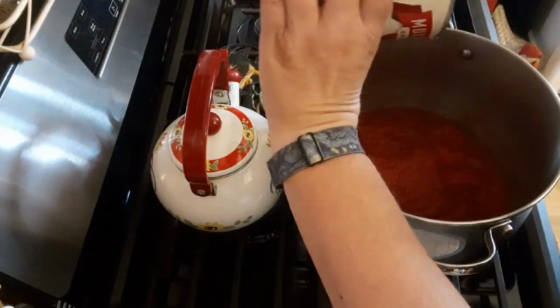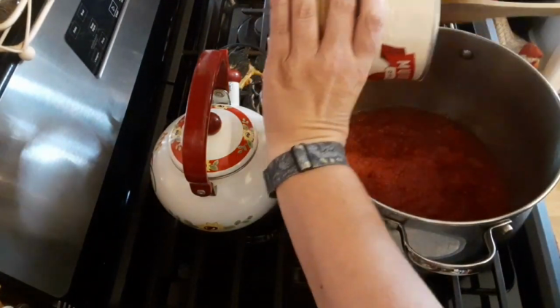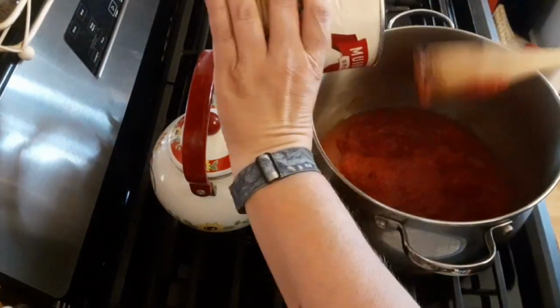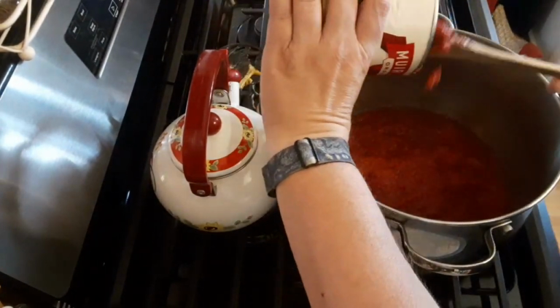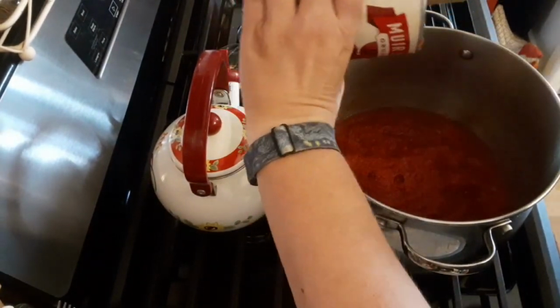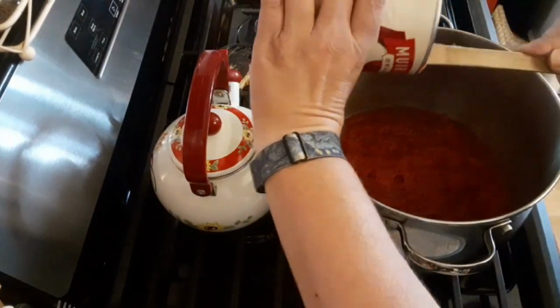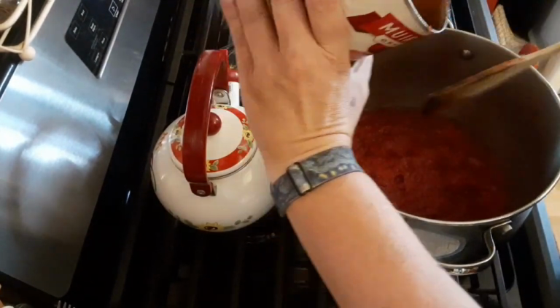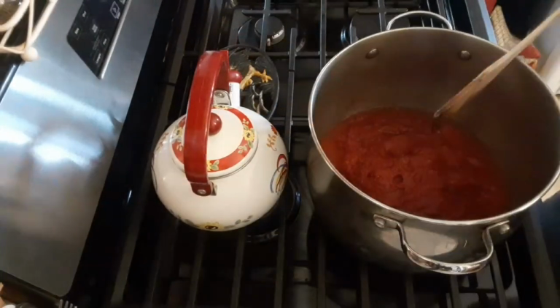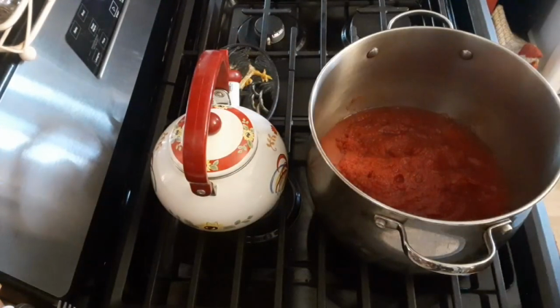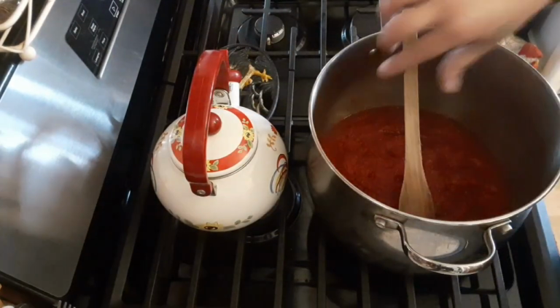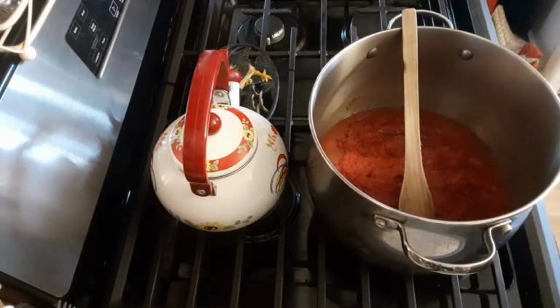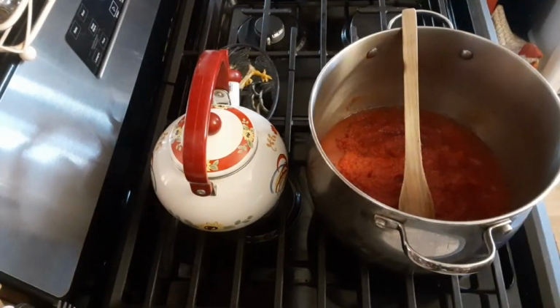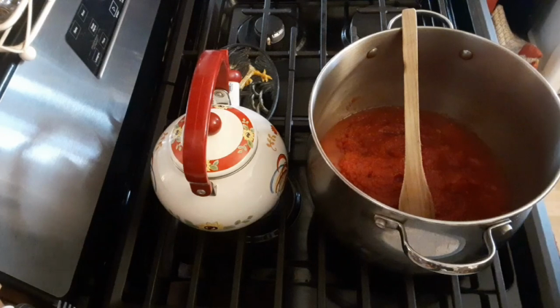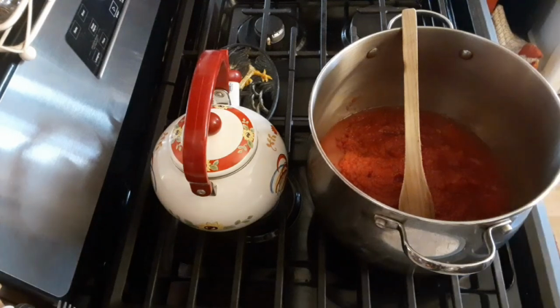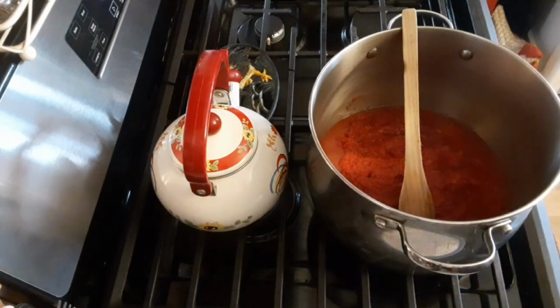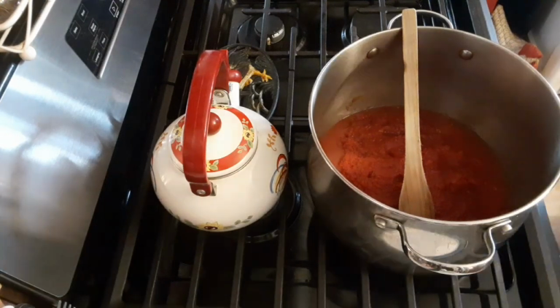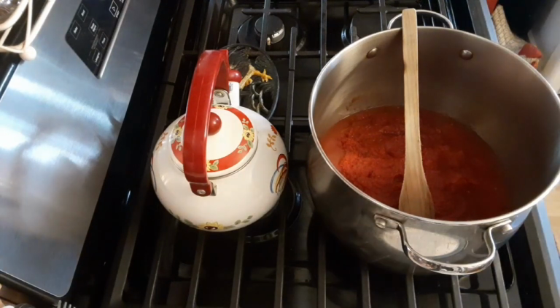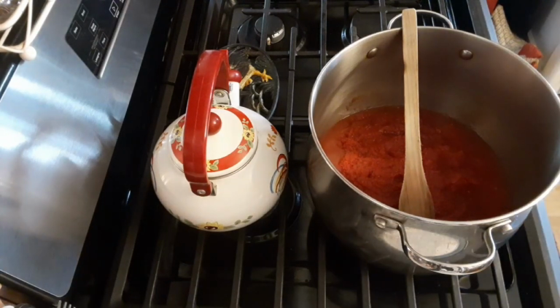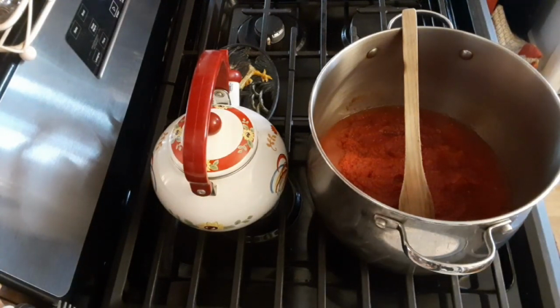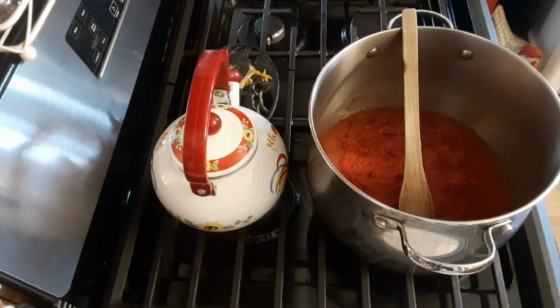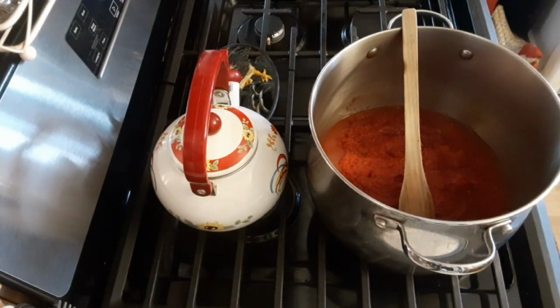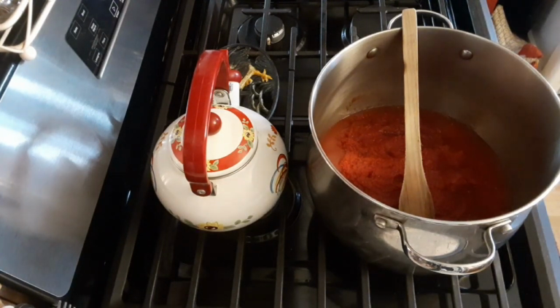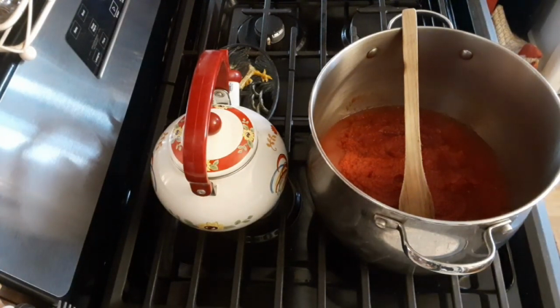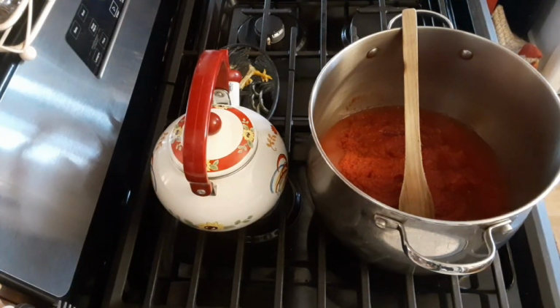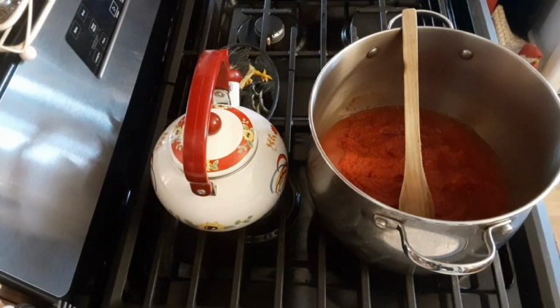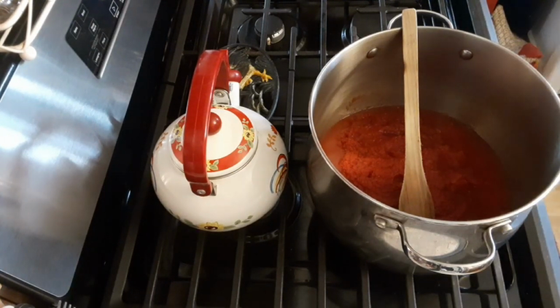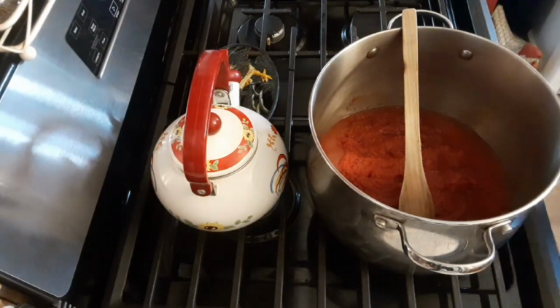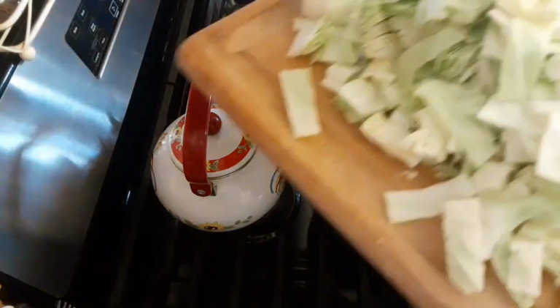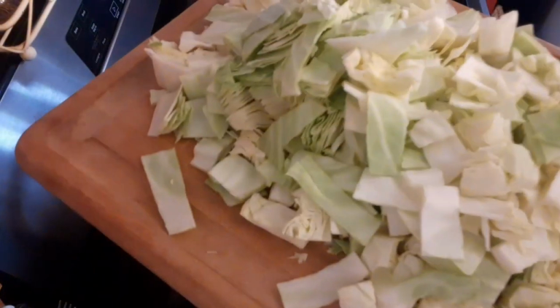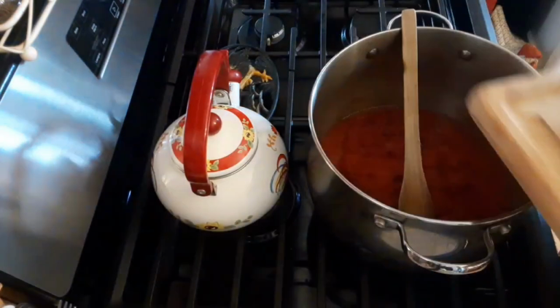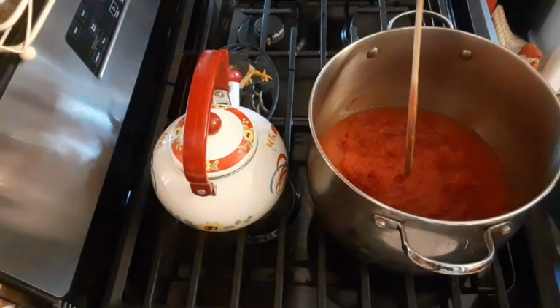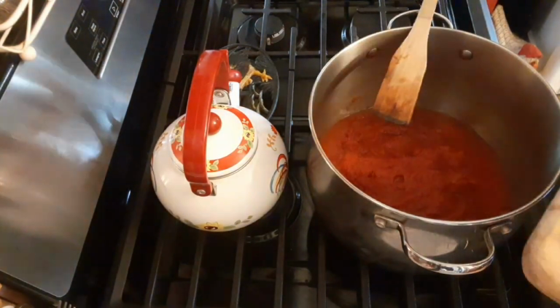This is the basil flavored crushed tomatoes. We're going to go ahead and scrape out the can, because sometimes when you just dump it, it doesn't all go in there. And then we are going to add in our recently chopped cabbage.